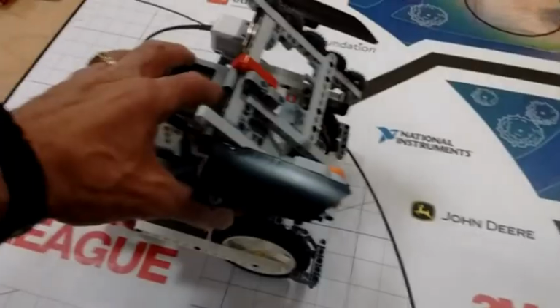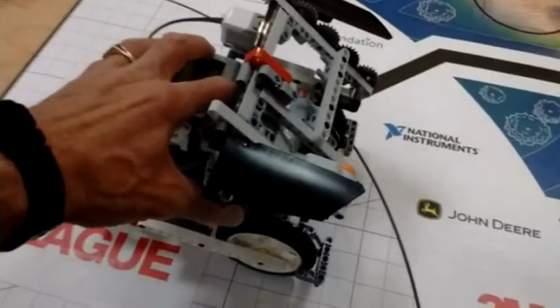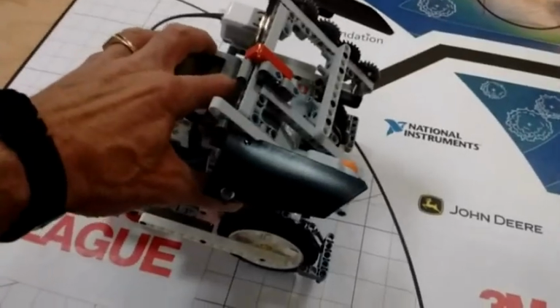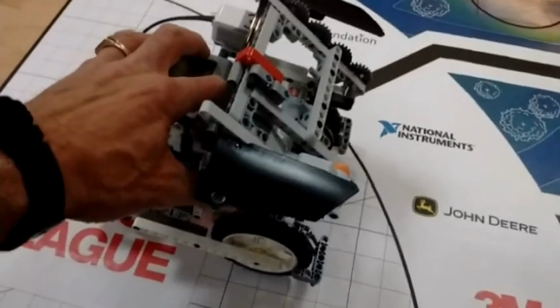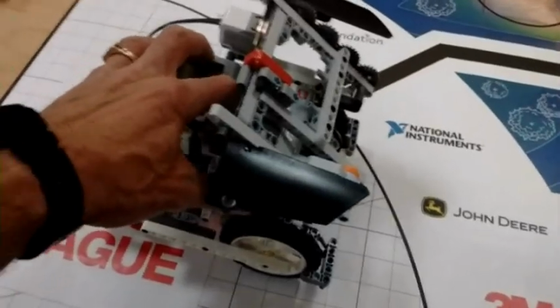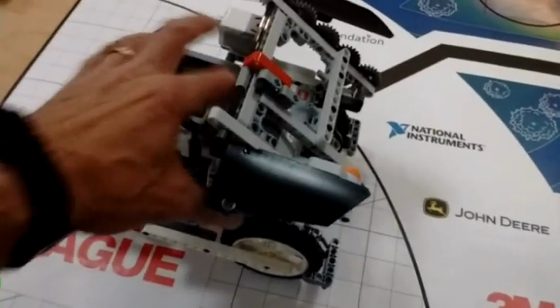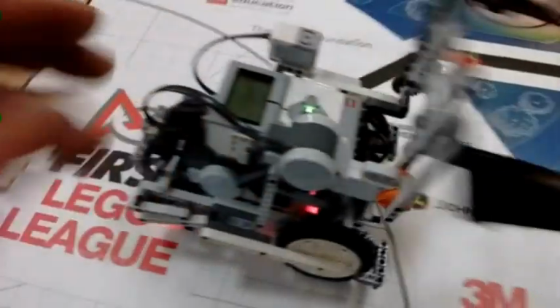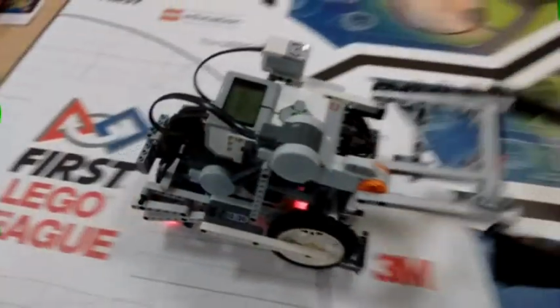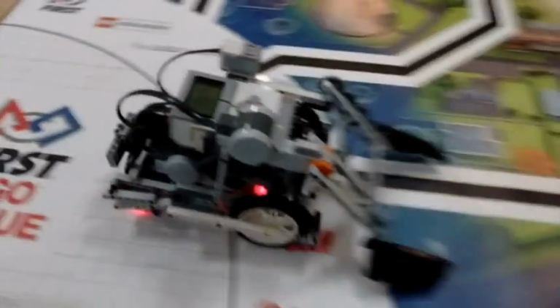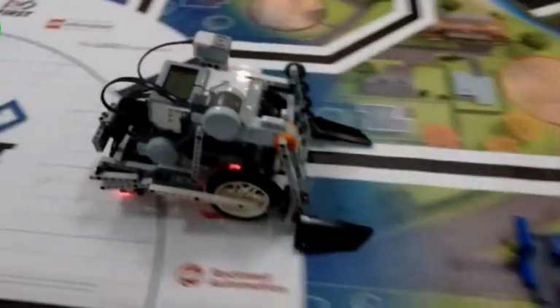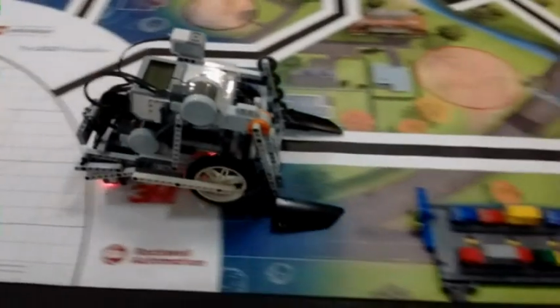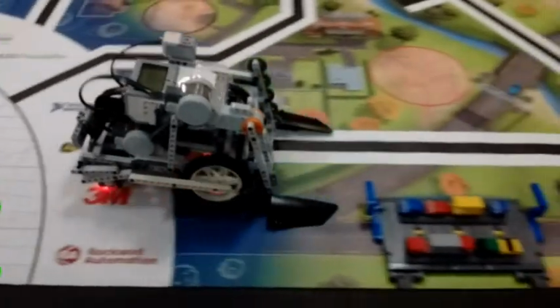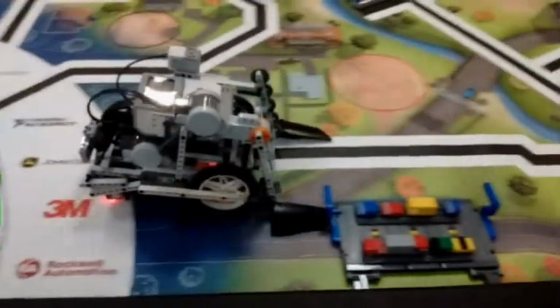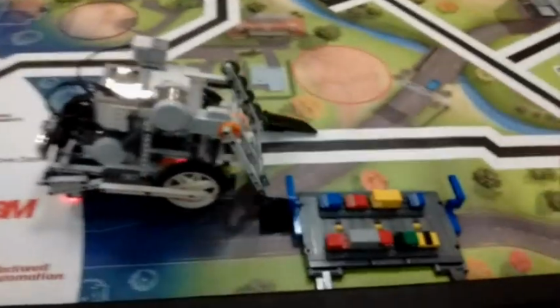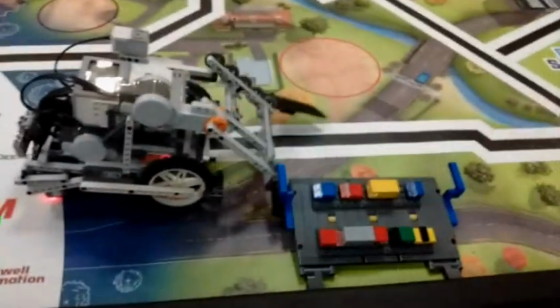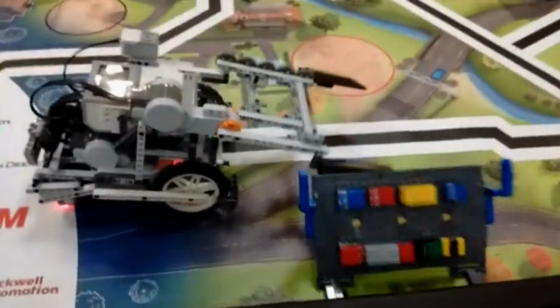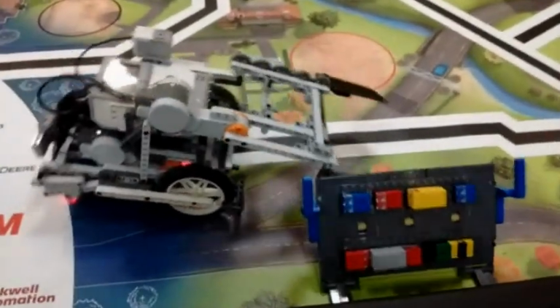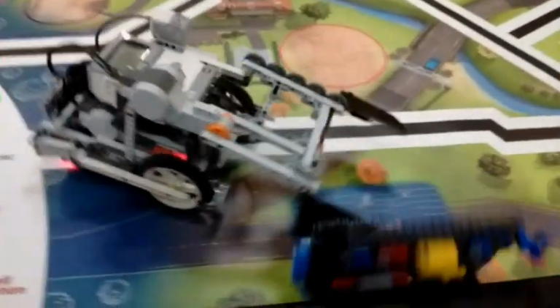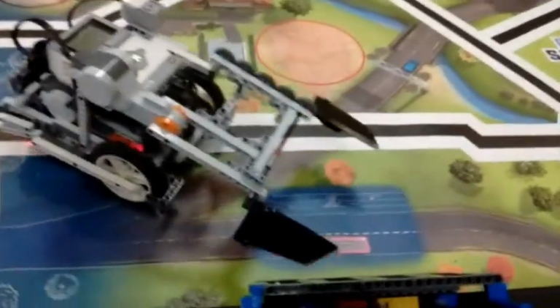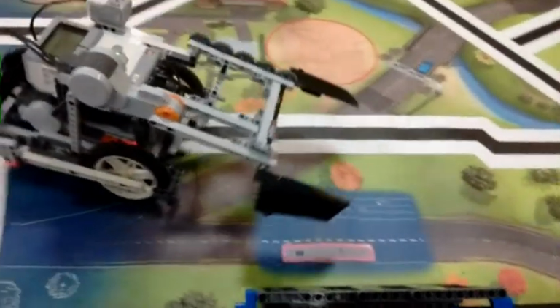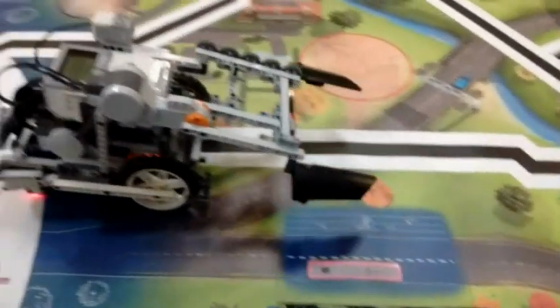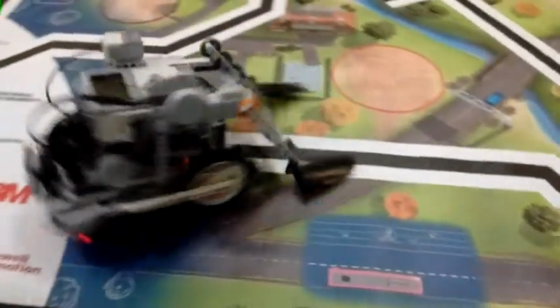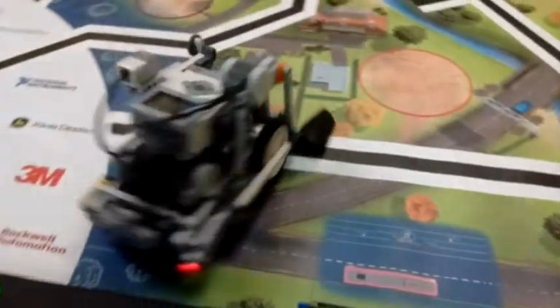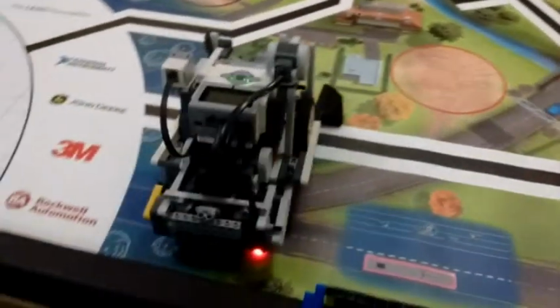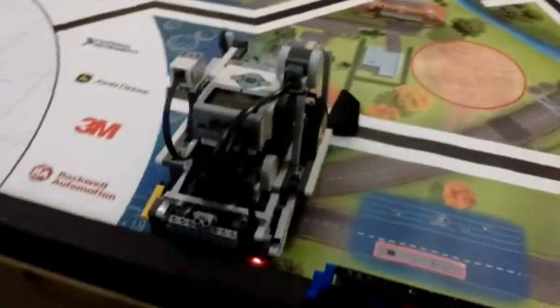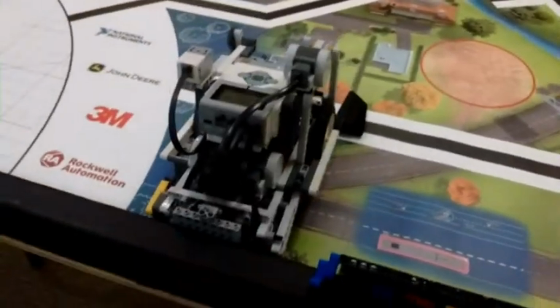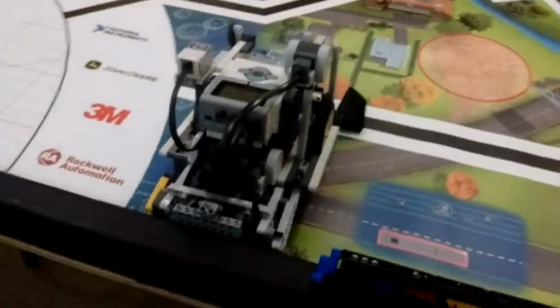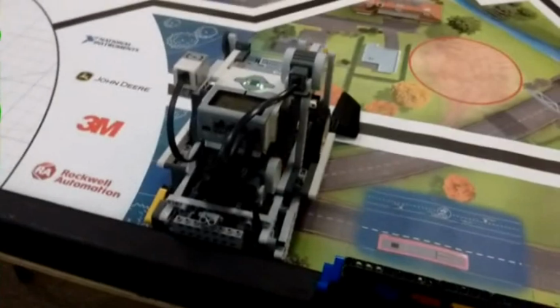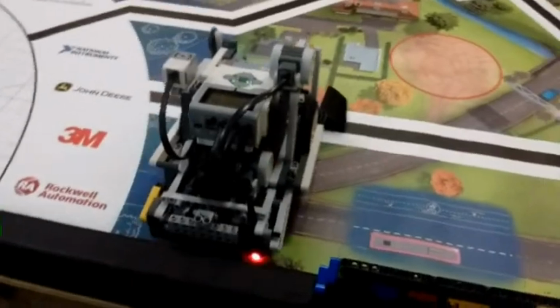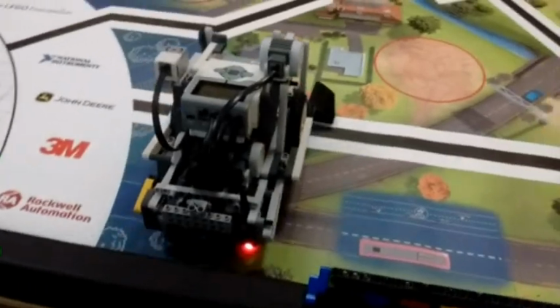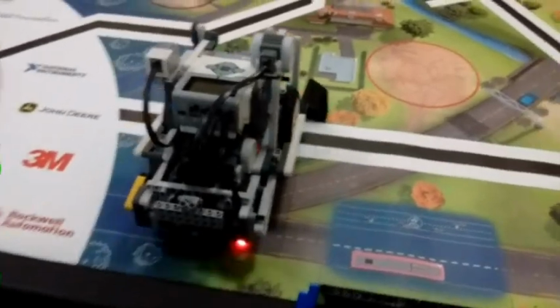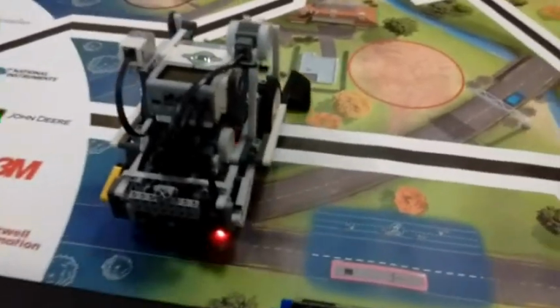Now here is a close-up slow-motion shot so I can talk about the notable features of the robot. First off, the robot has a flat back which allows for easy alignment against a wall.